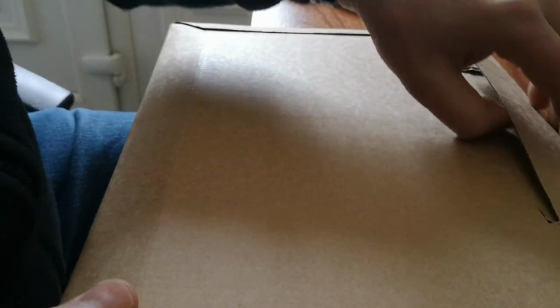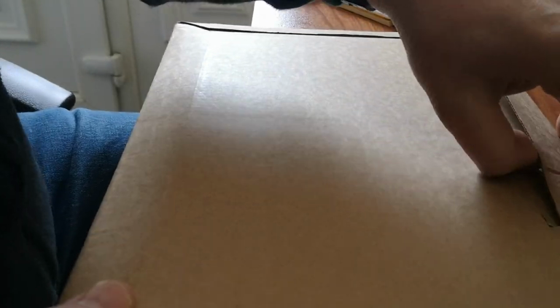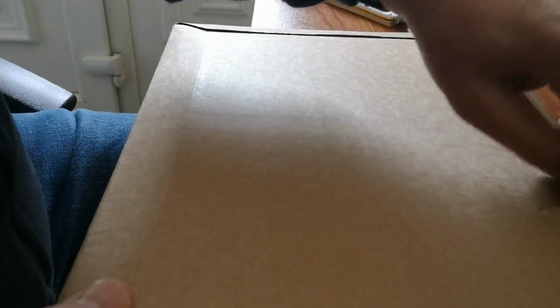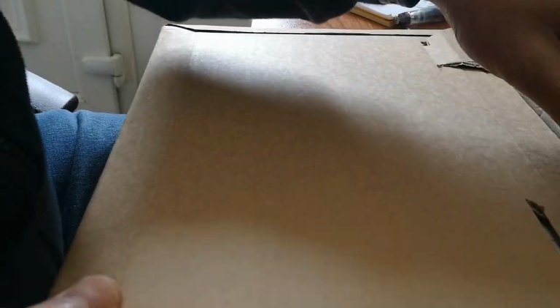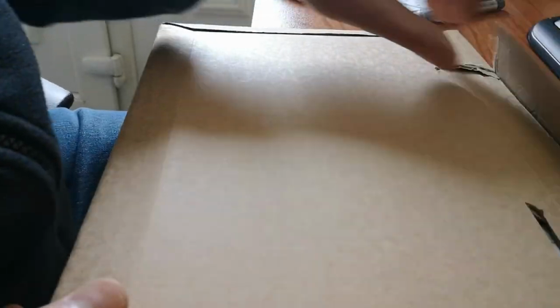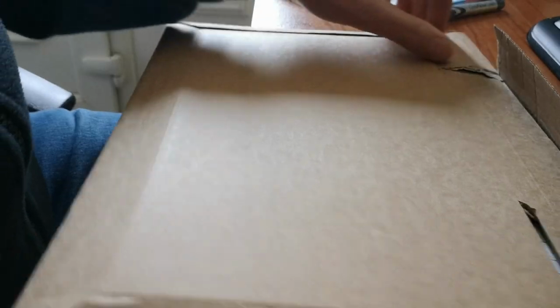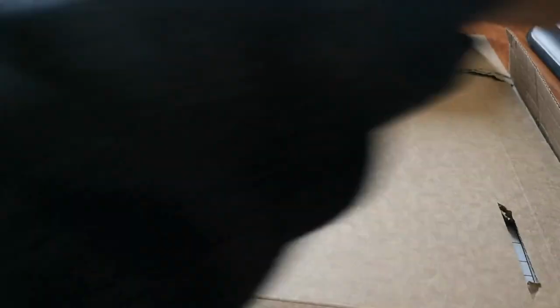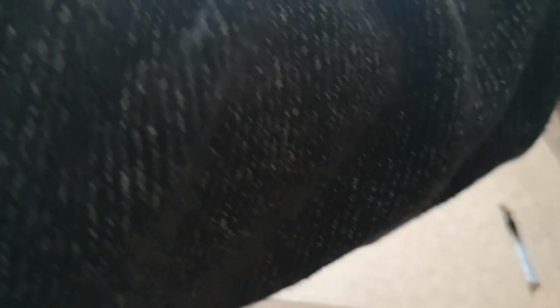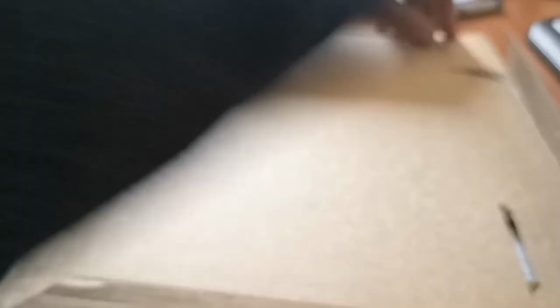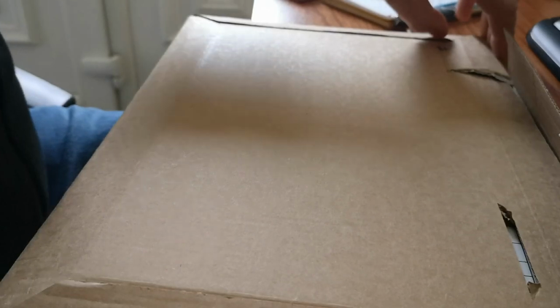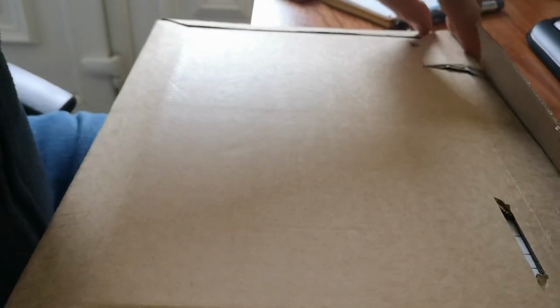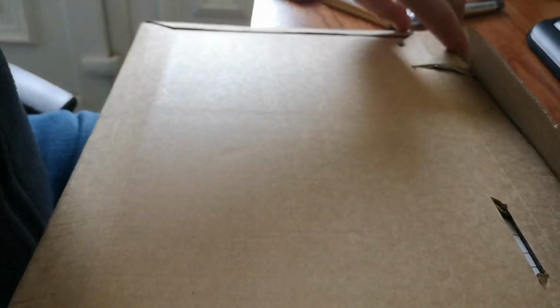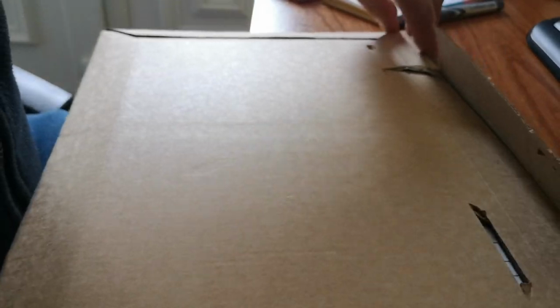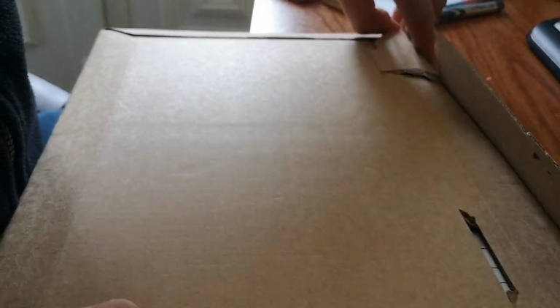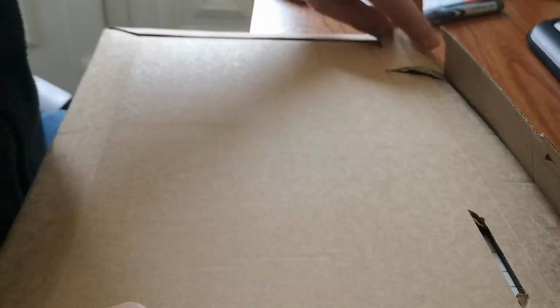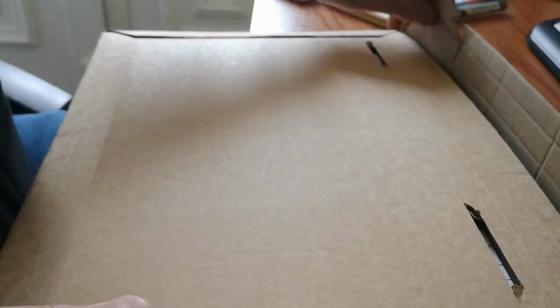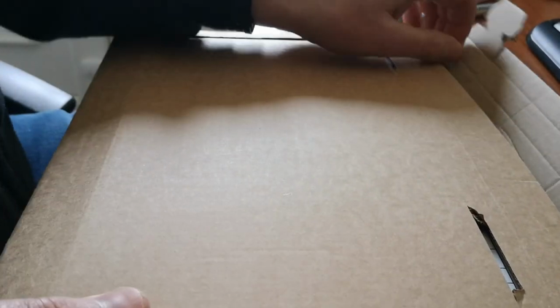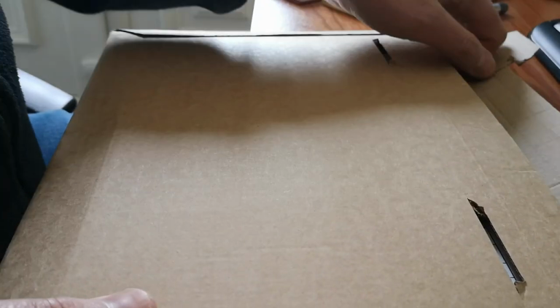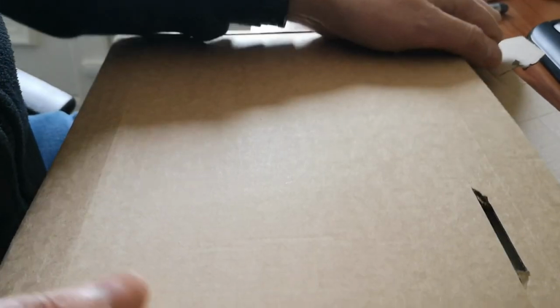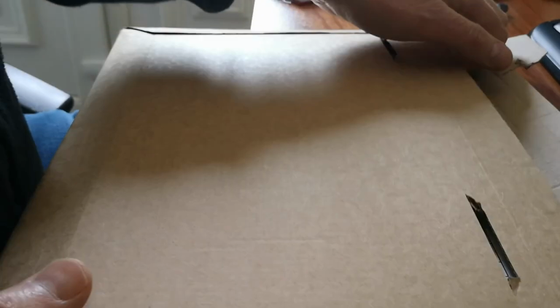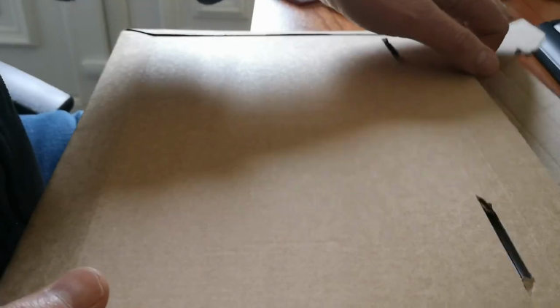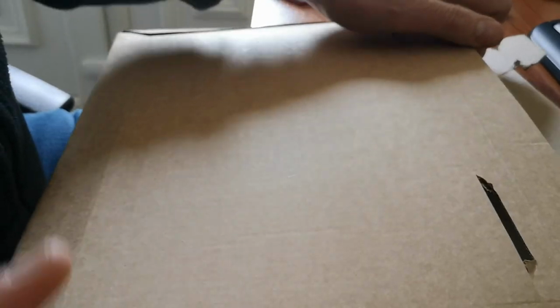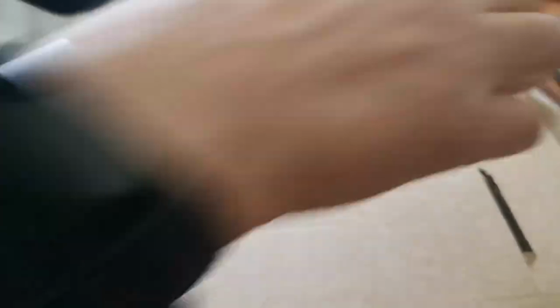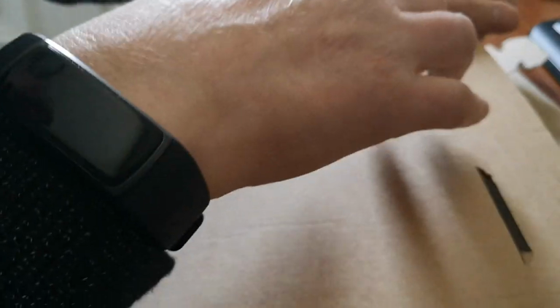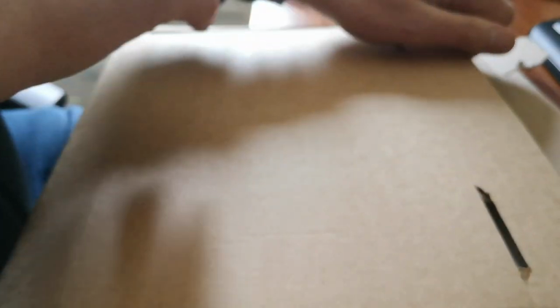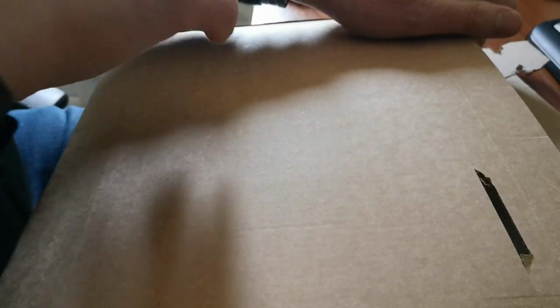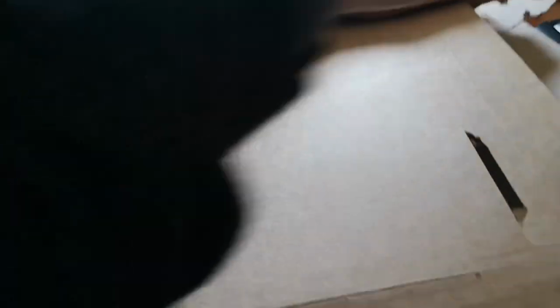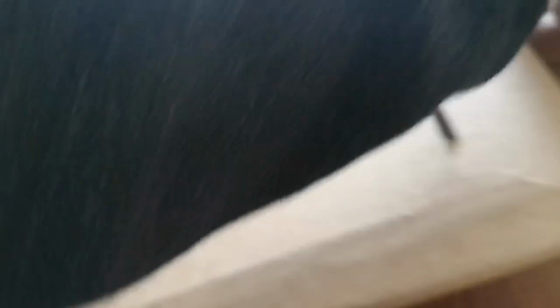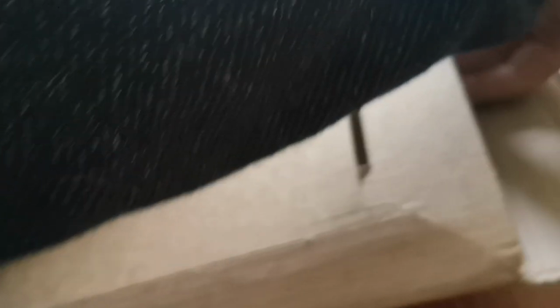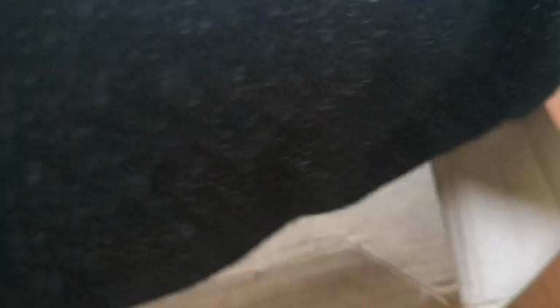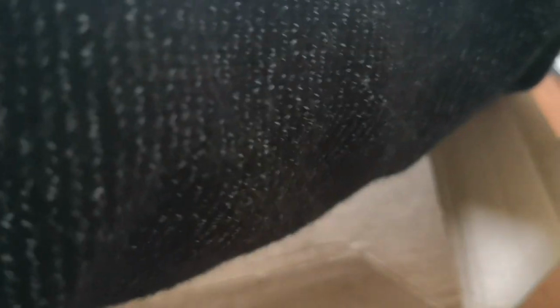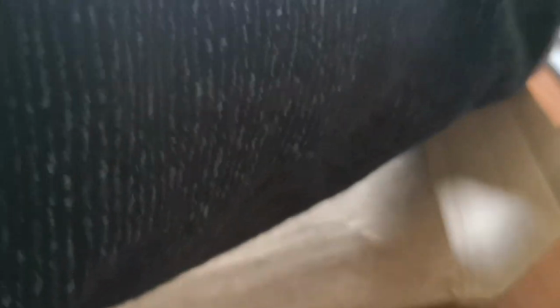Afternoon. Just a quick update. I've not really had much time to paint this week, but I did get this through the post so I thought I'd have a quick review.